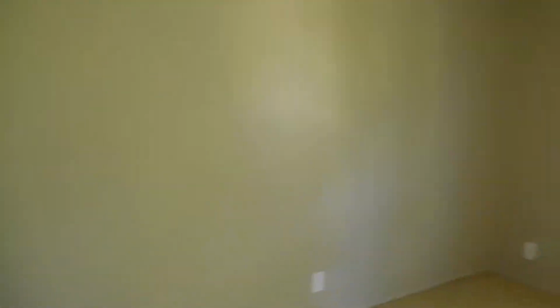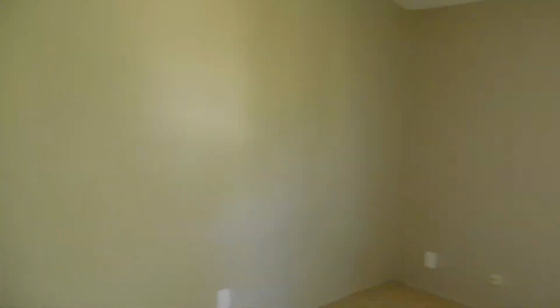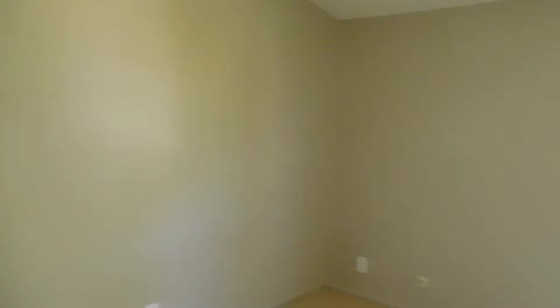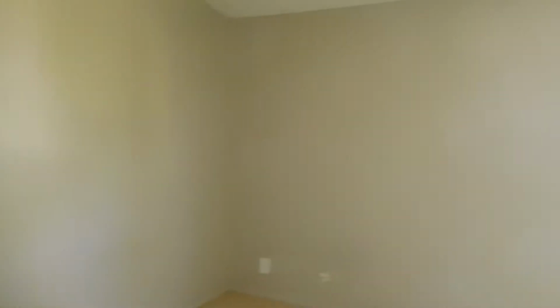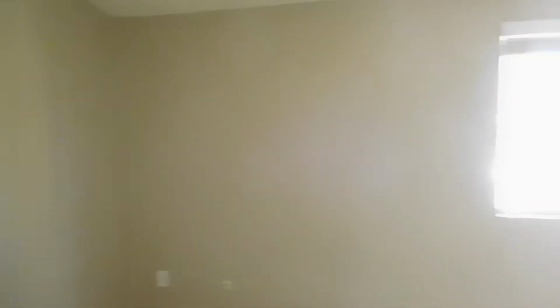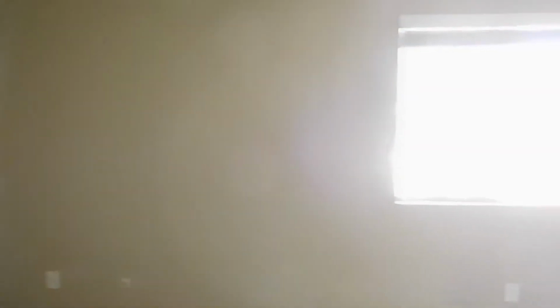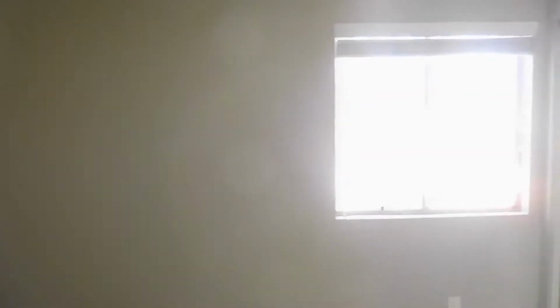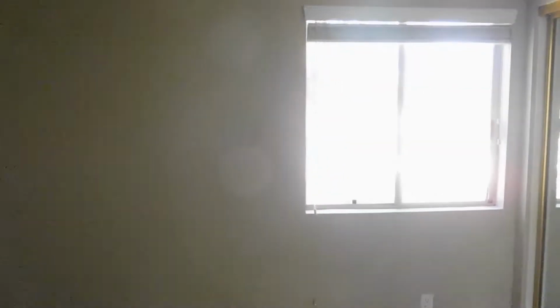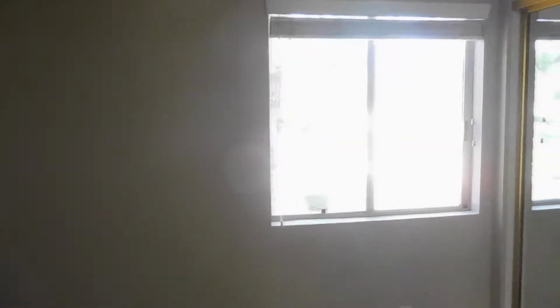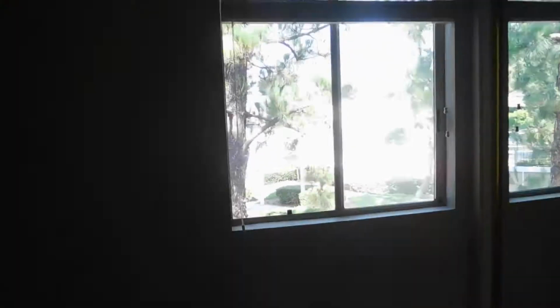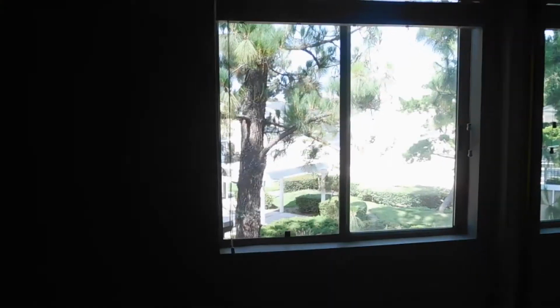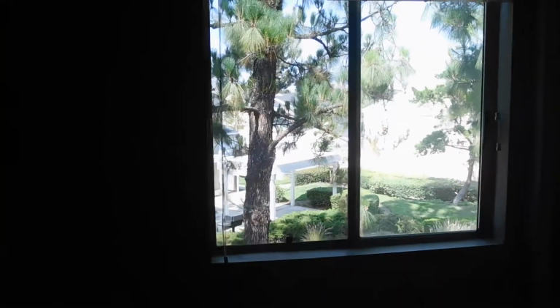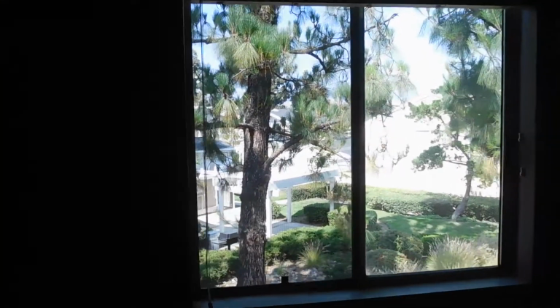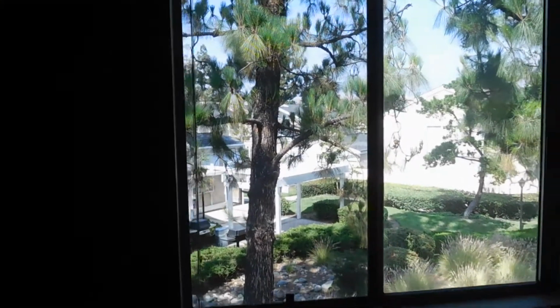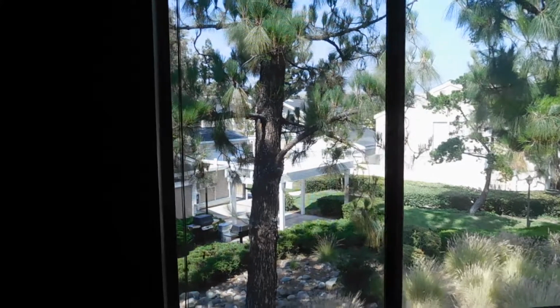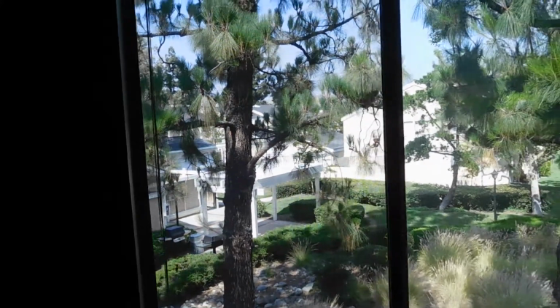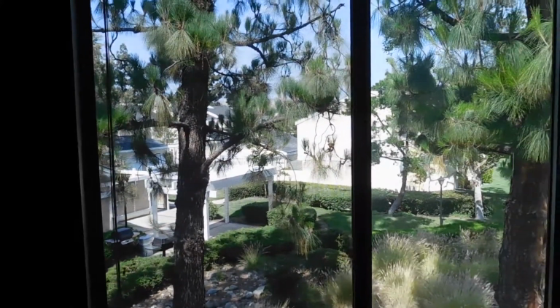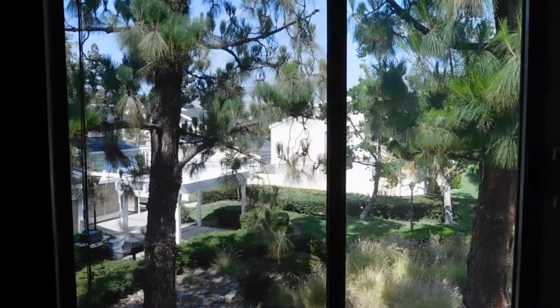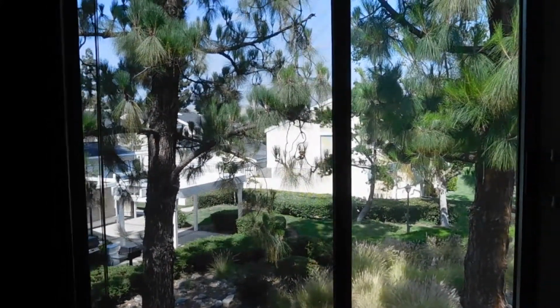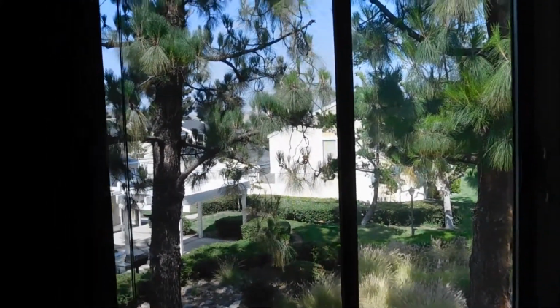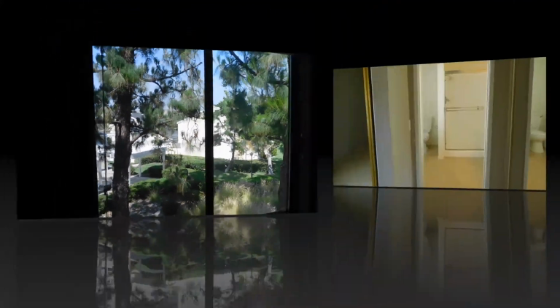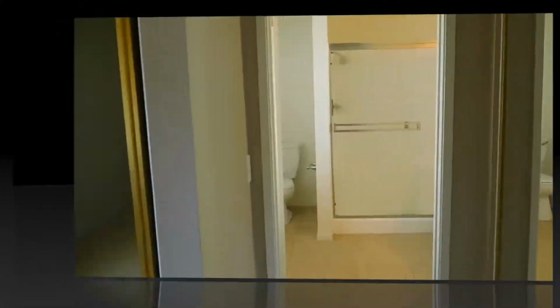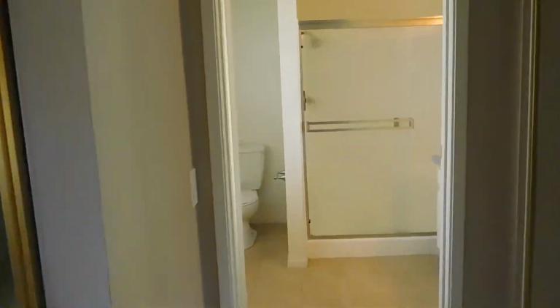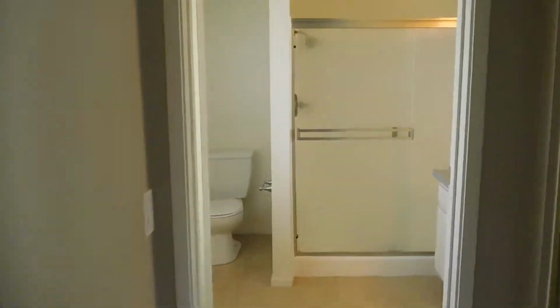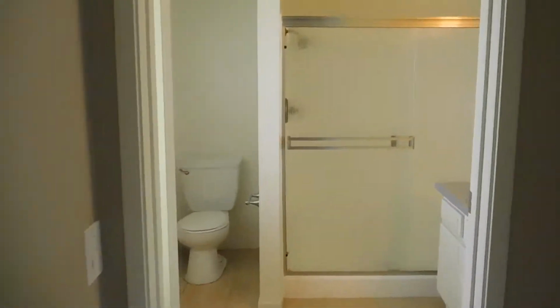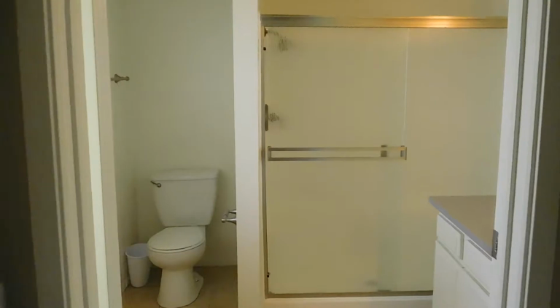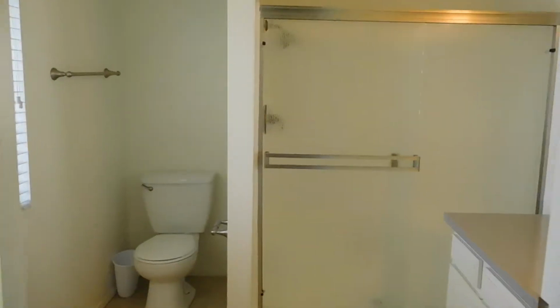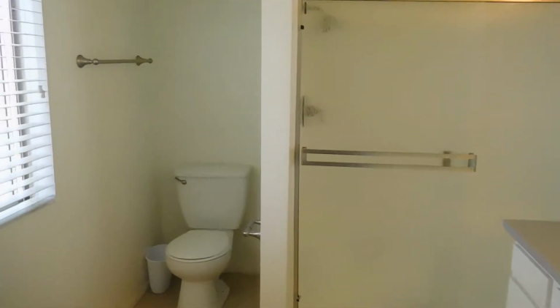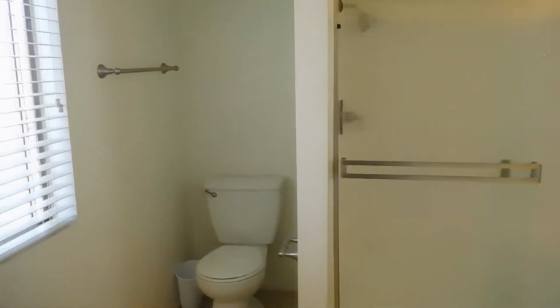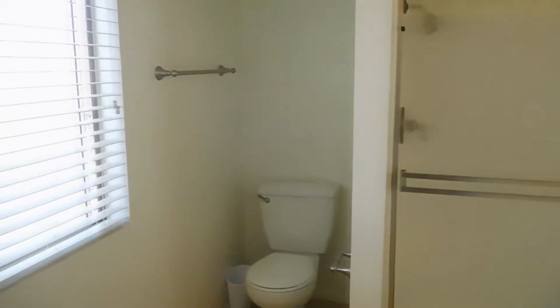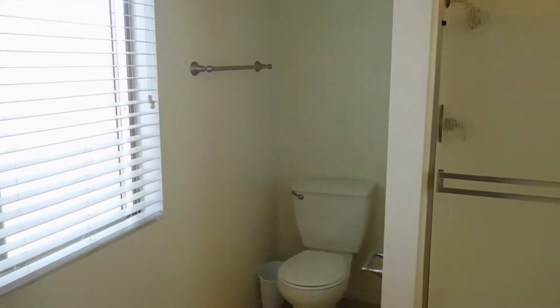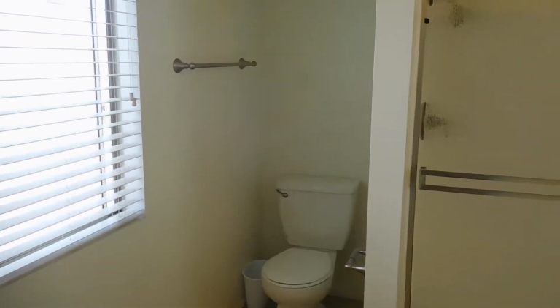Master bedroom with vaulted ceiling has a nice view to the trees and green belt, and two closets. The master bathroom has a brand new quartz countertop and sink.